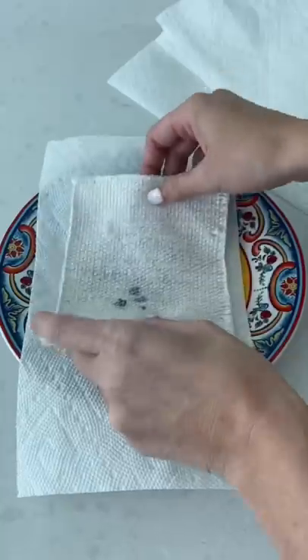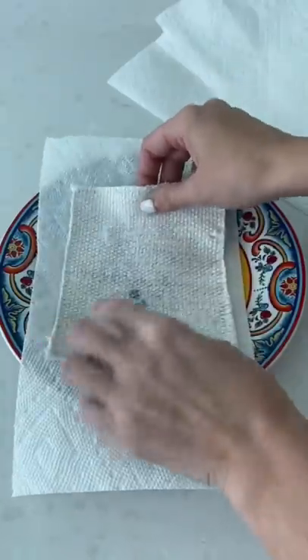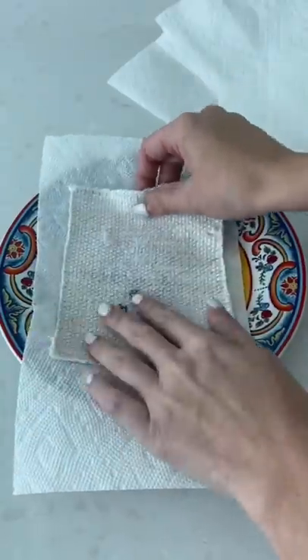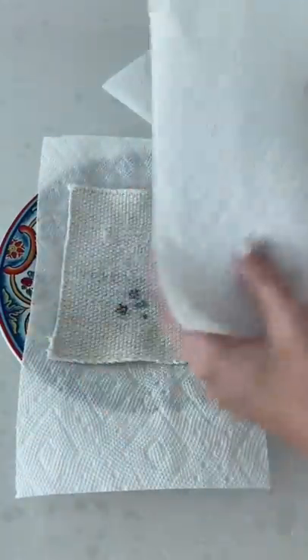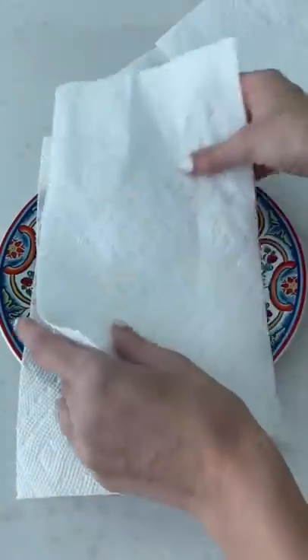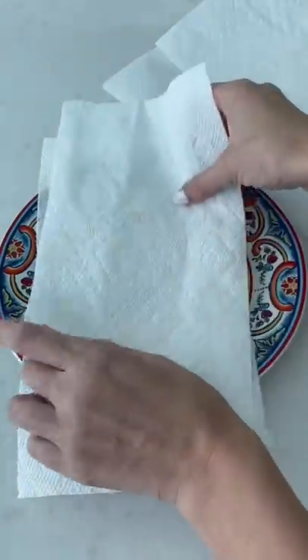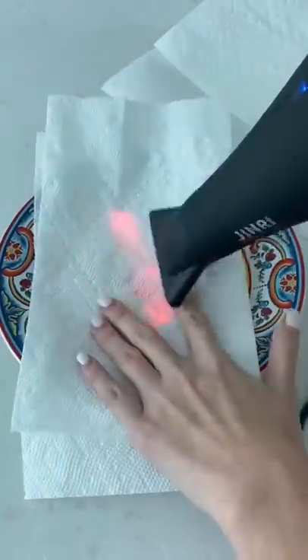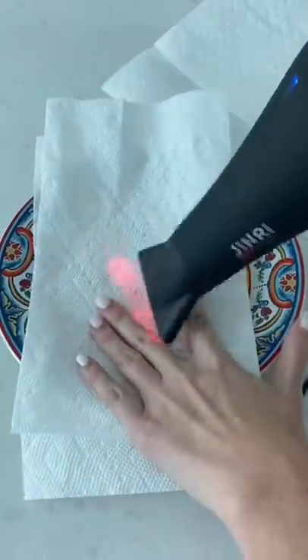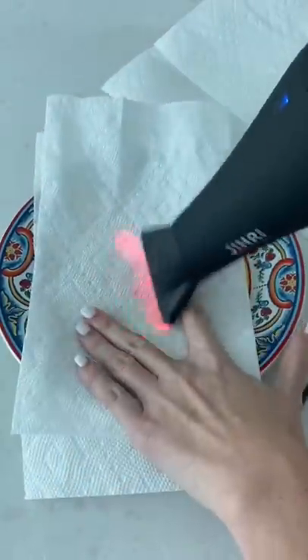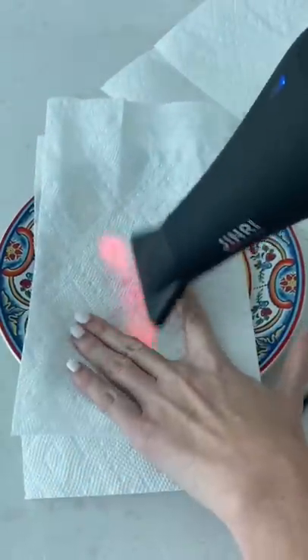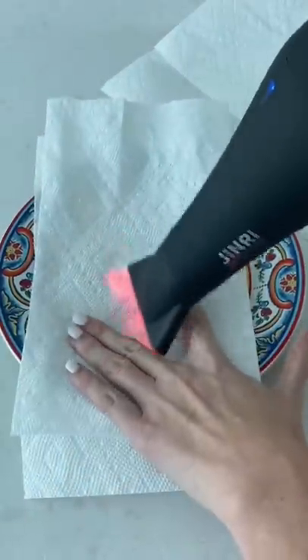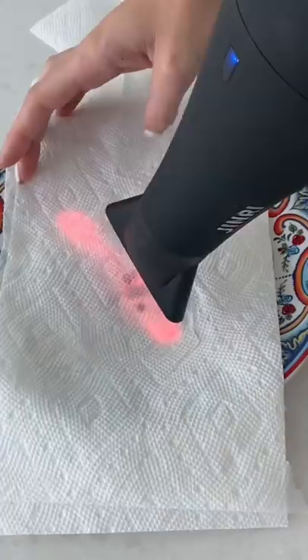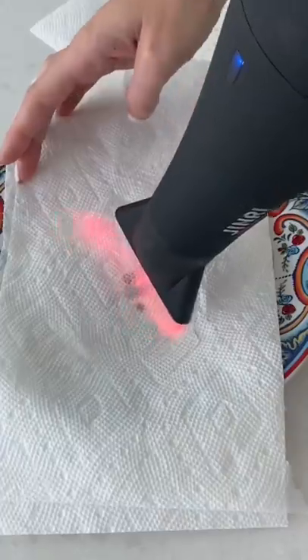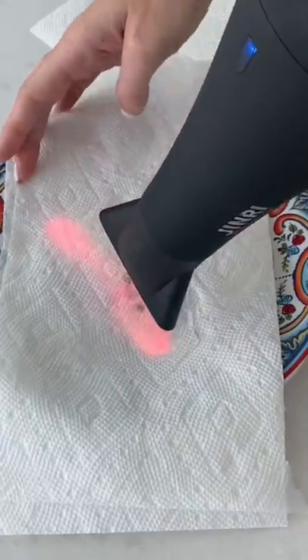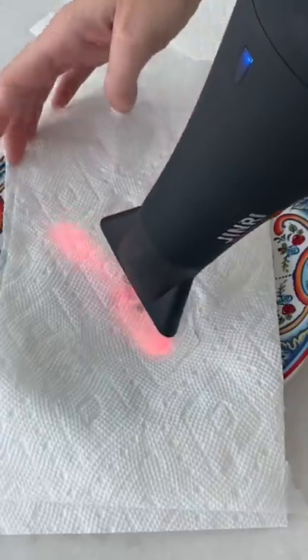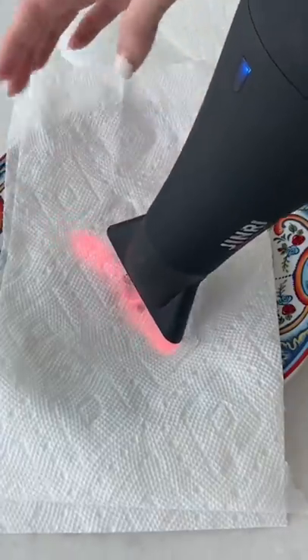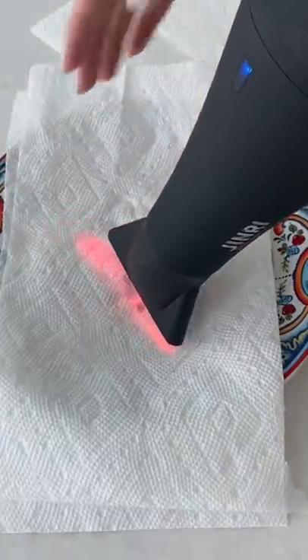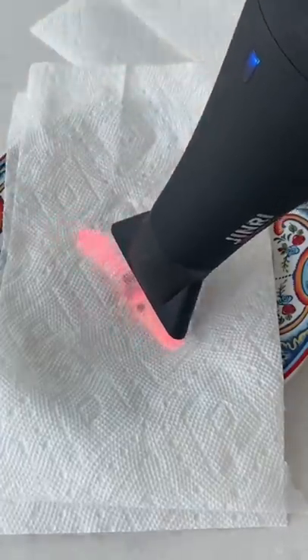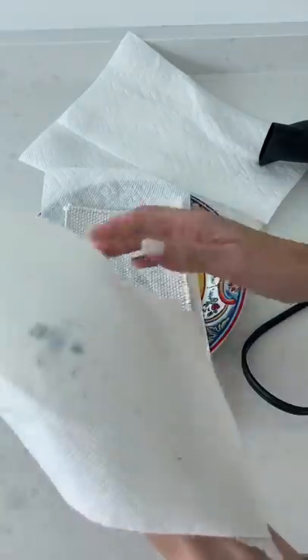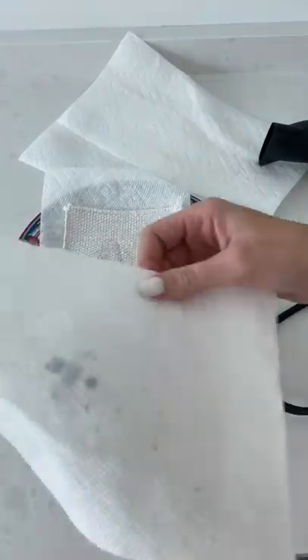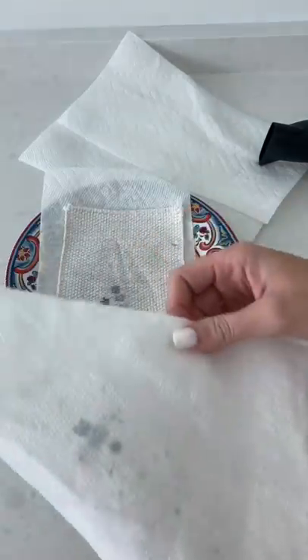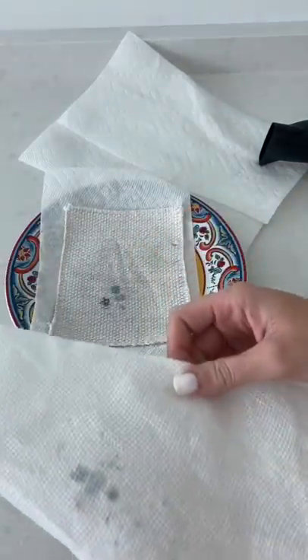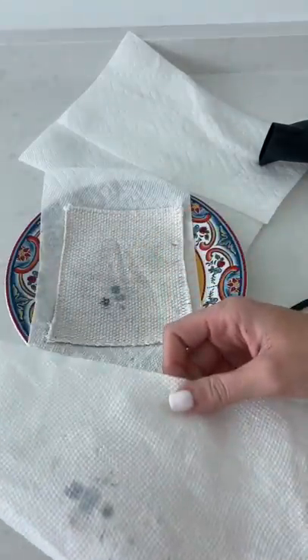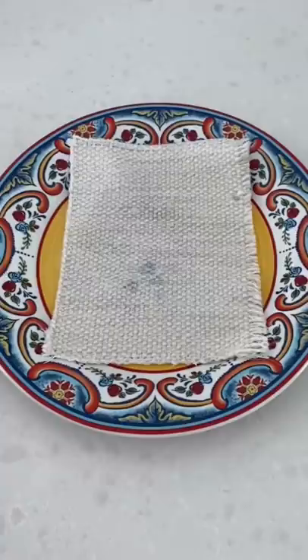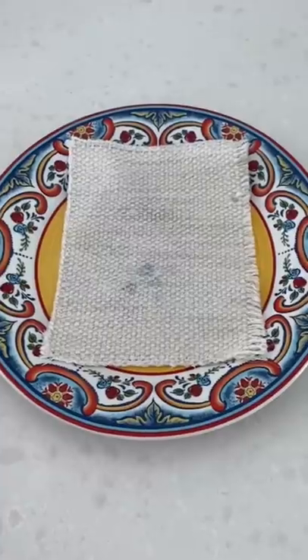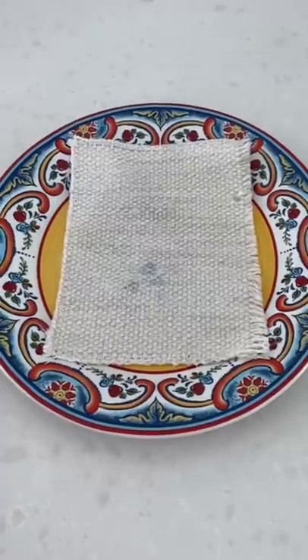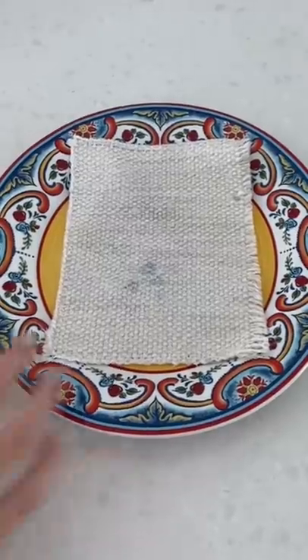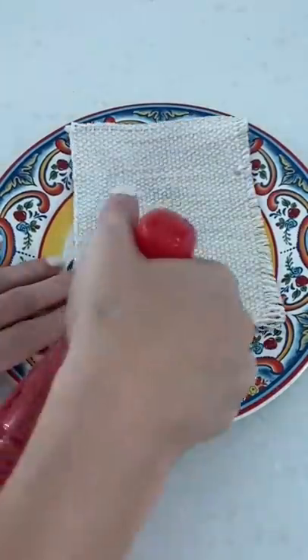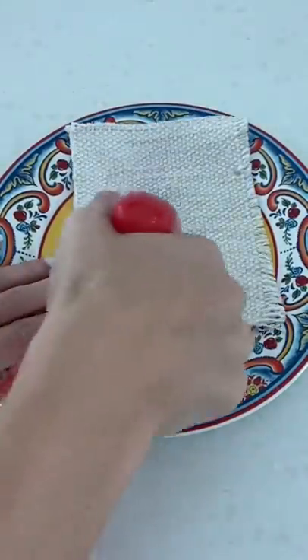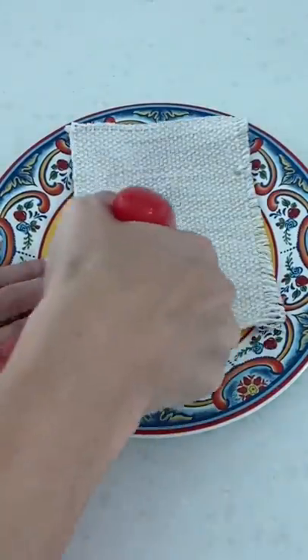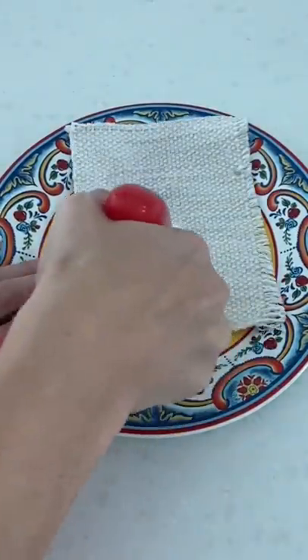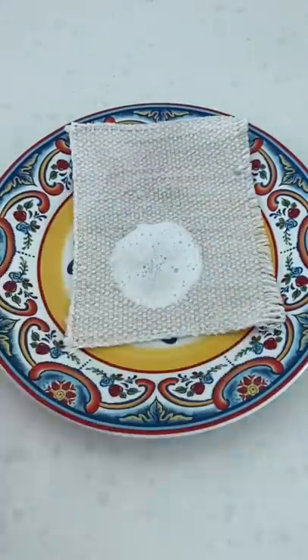Next, I decided to try heat and thought to melt it with a blow dryer and soak up the excess with a paper towel. This actually worked really well to get the wax off, but there was still blue stains.